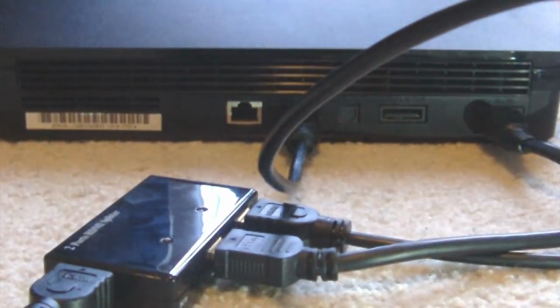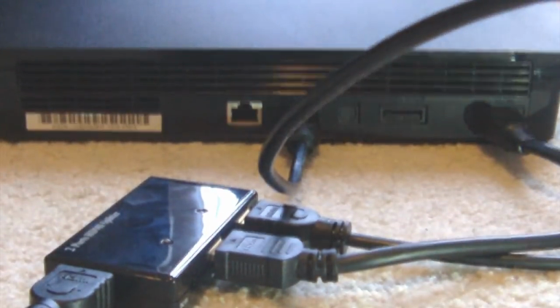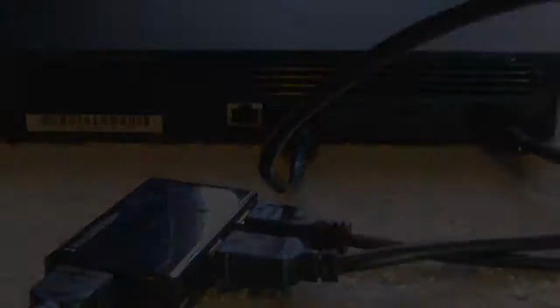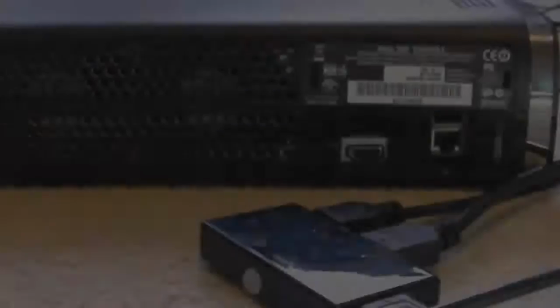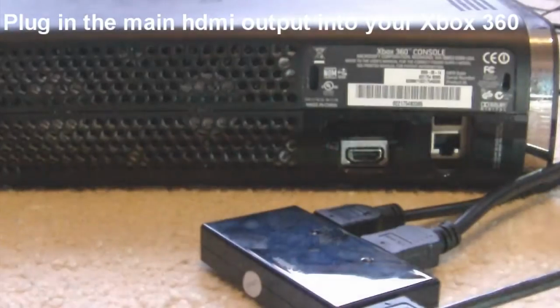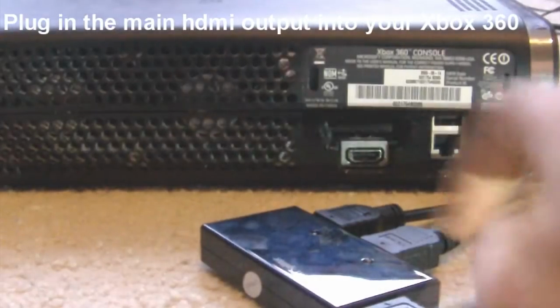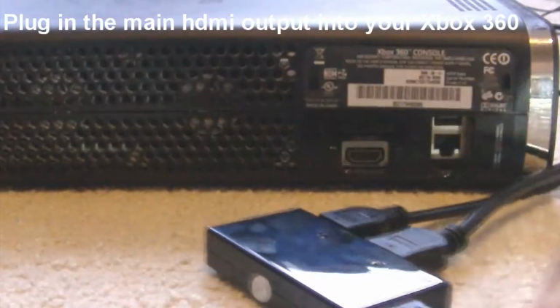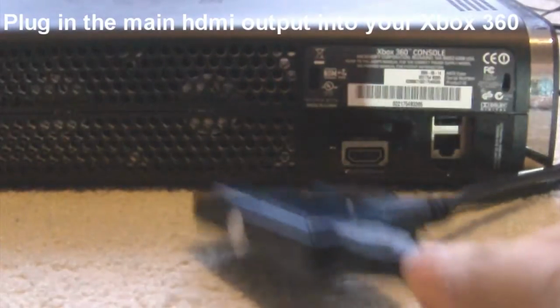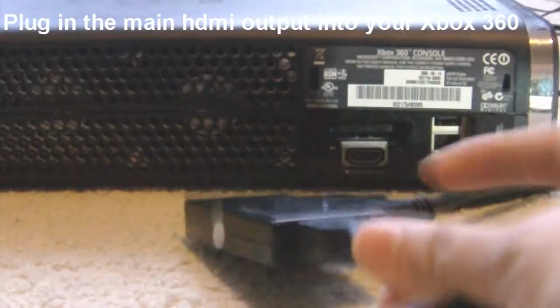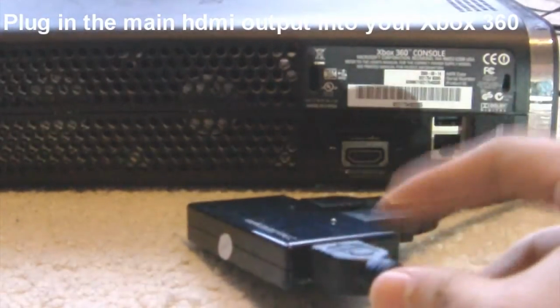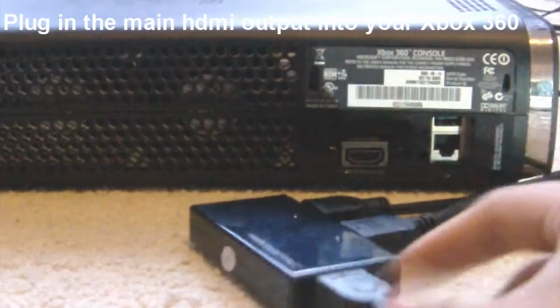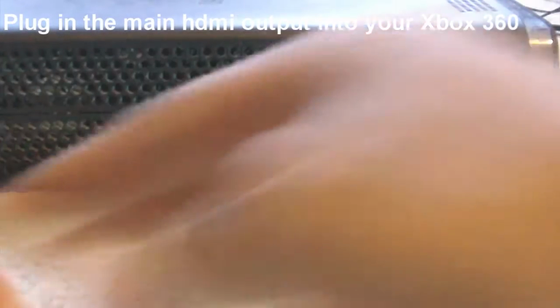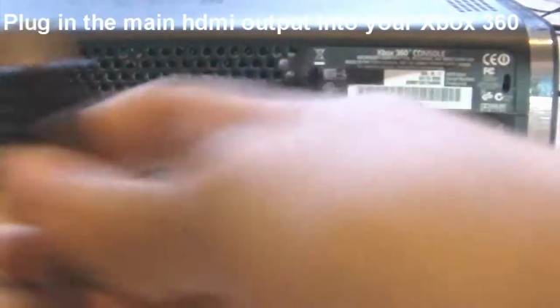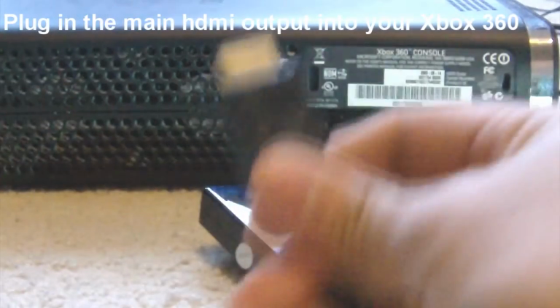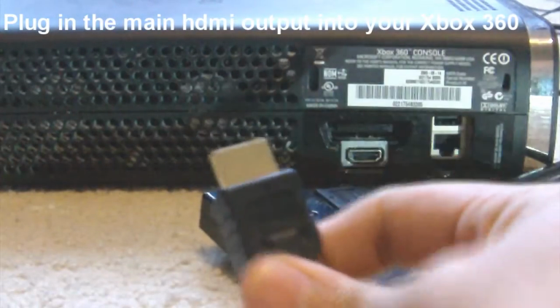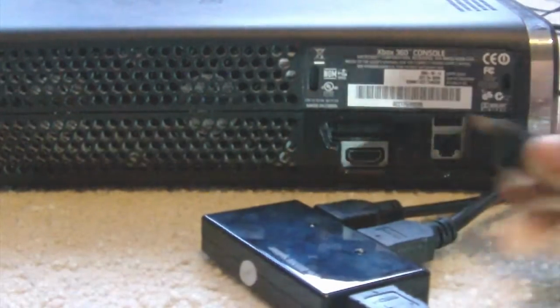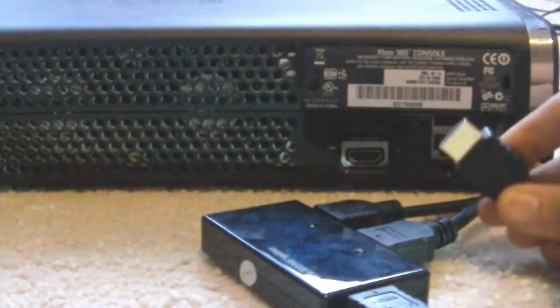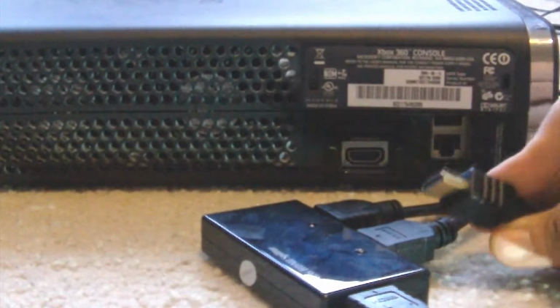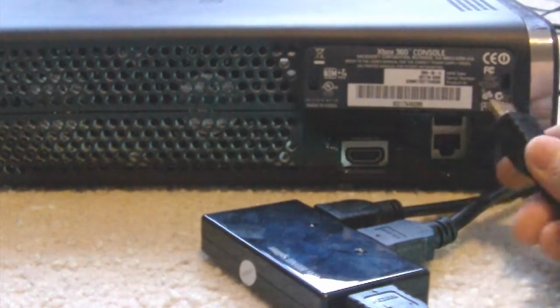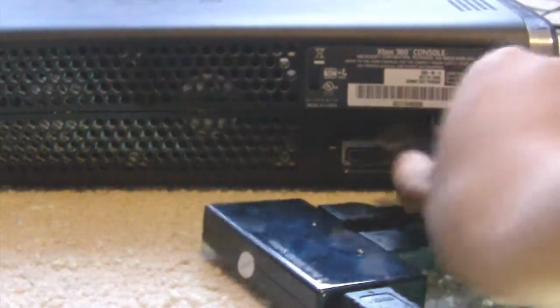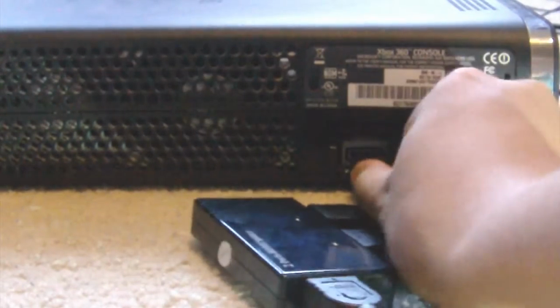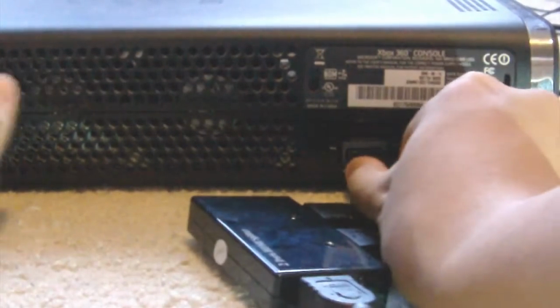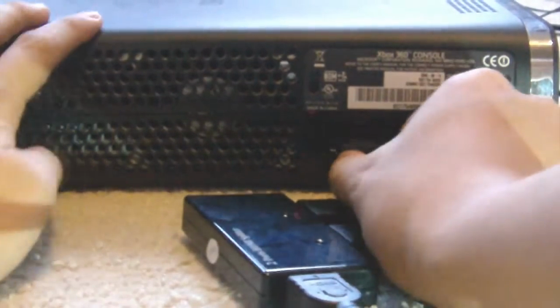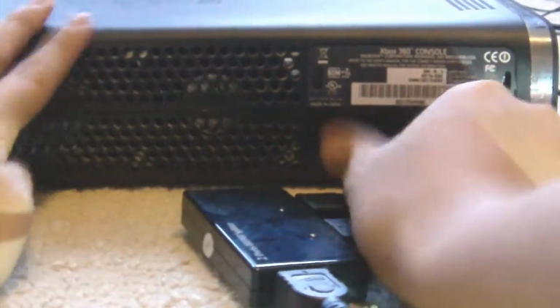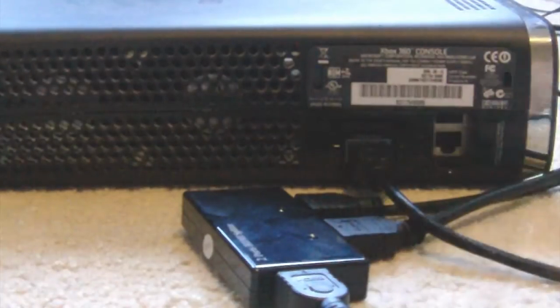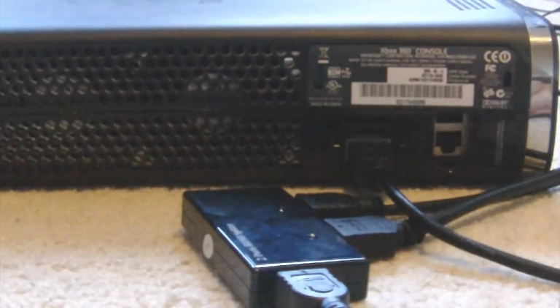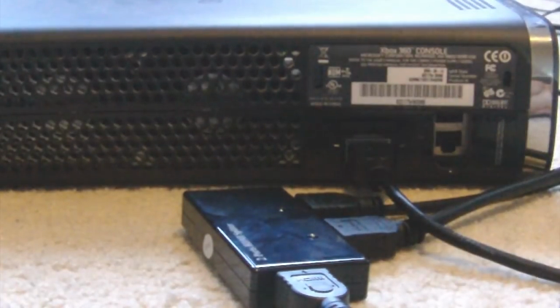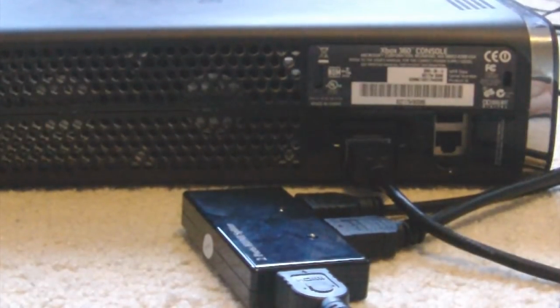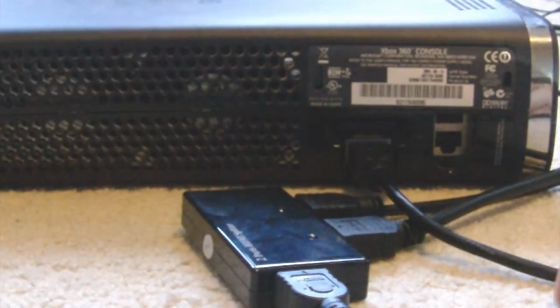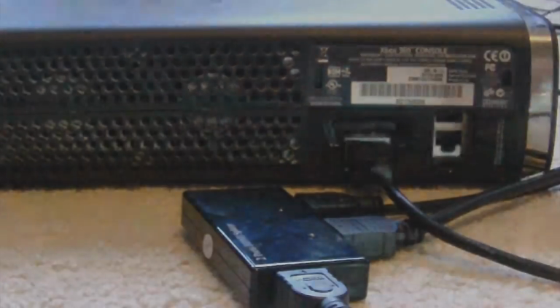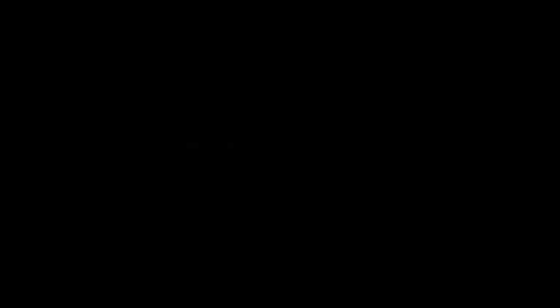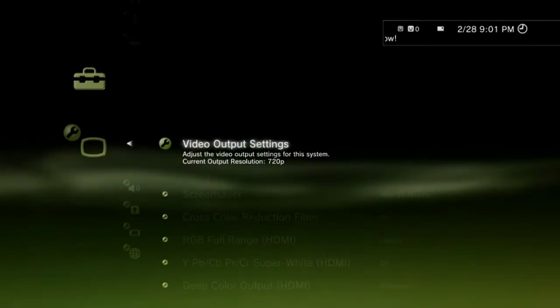Since I have a power splitter, you don't need to mess with the HDMI cables — you can just leave it on all the time. And same thing with the Xbox 360, just plug it in.